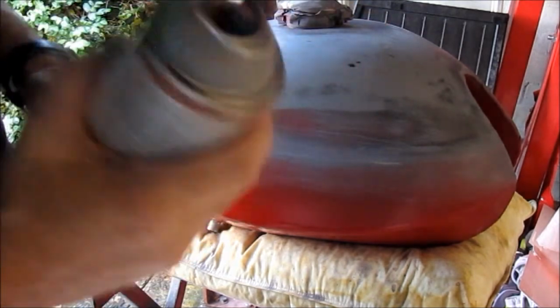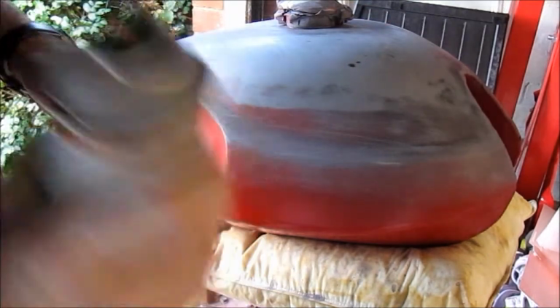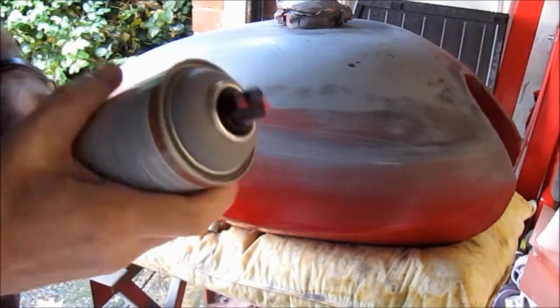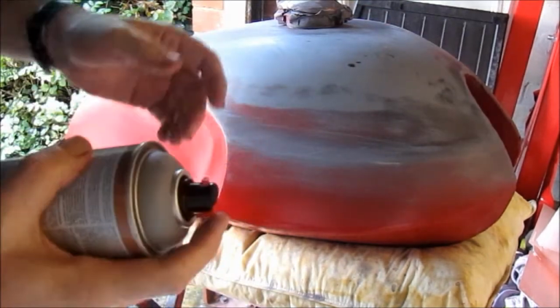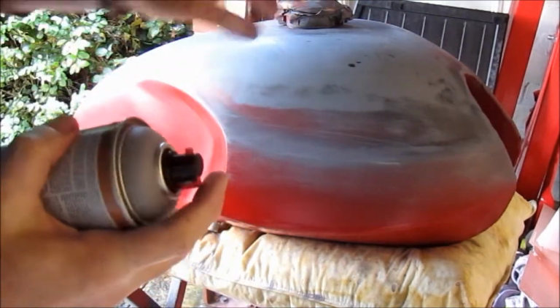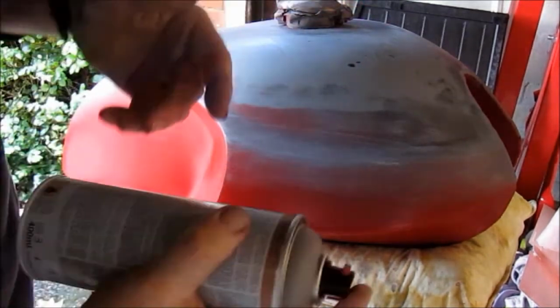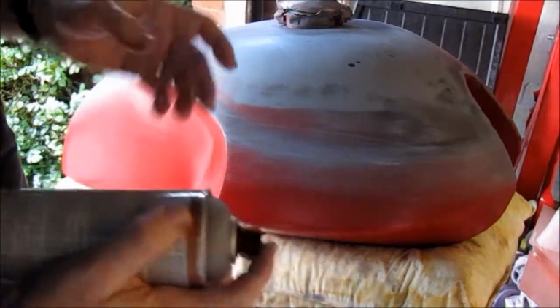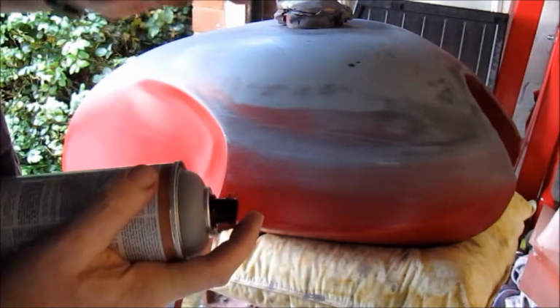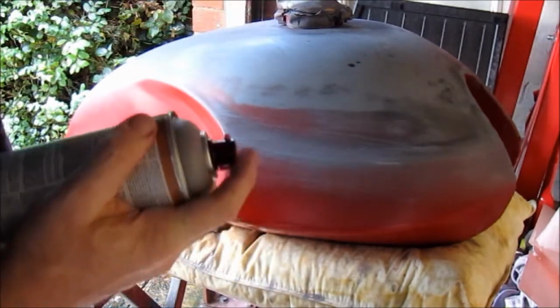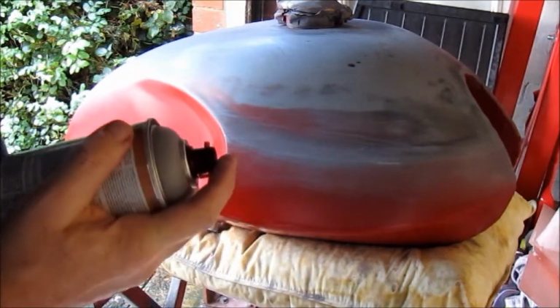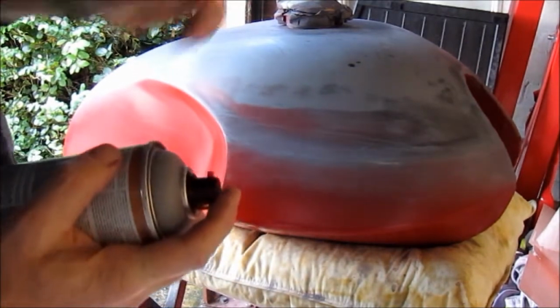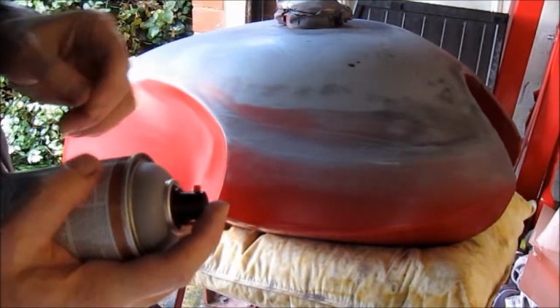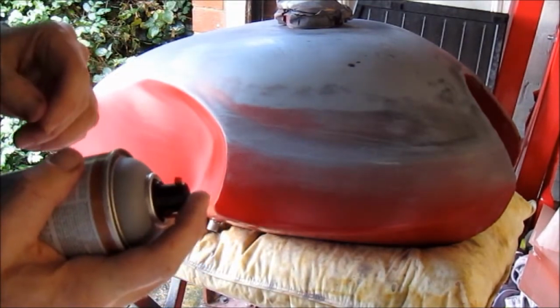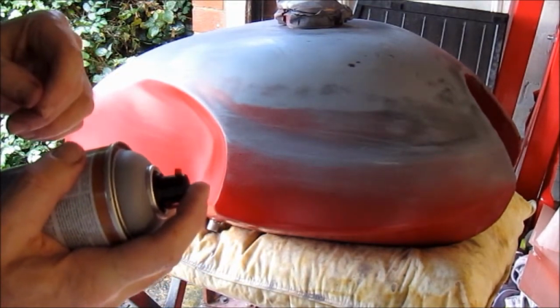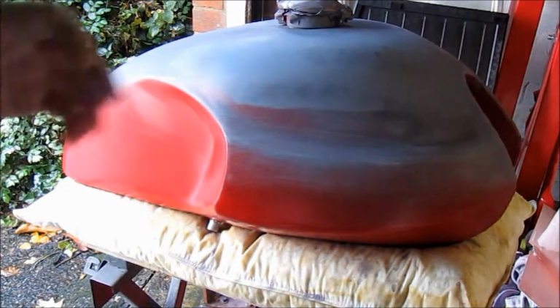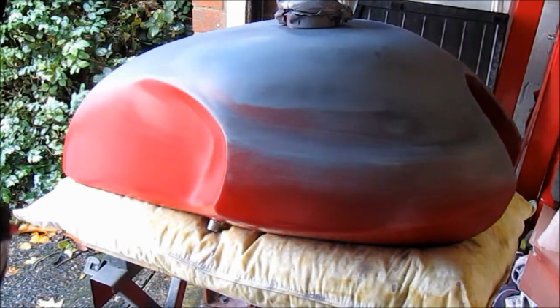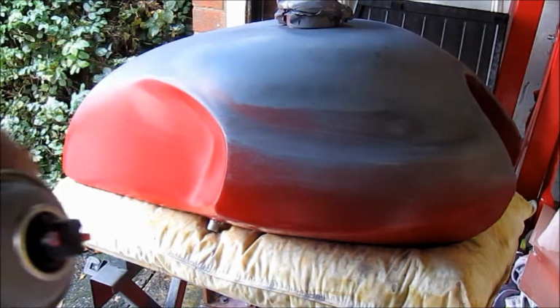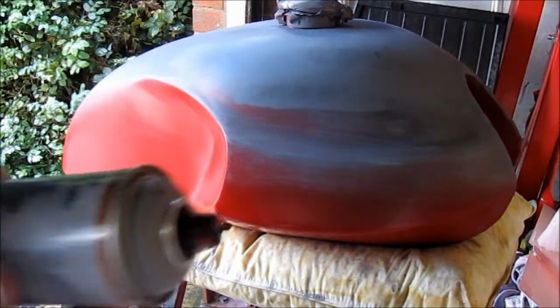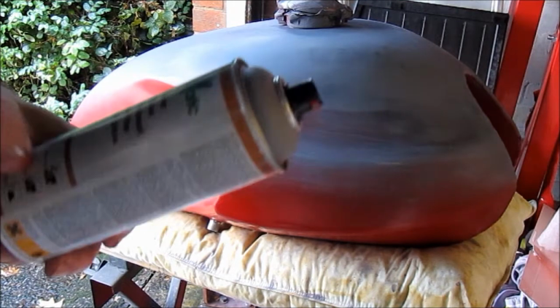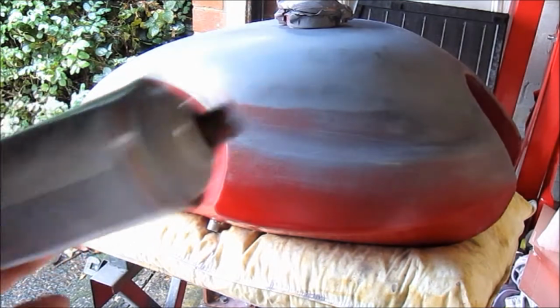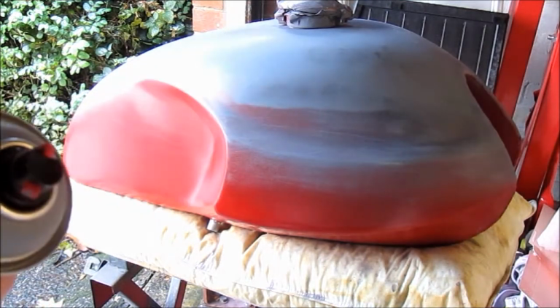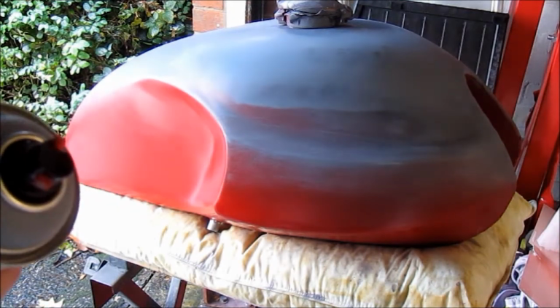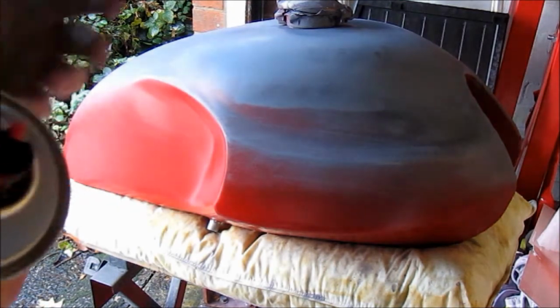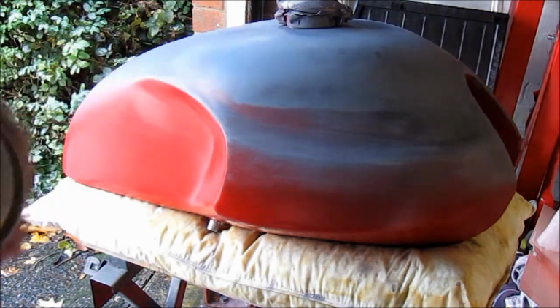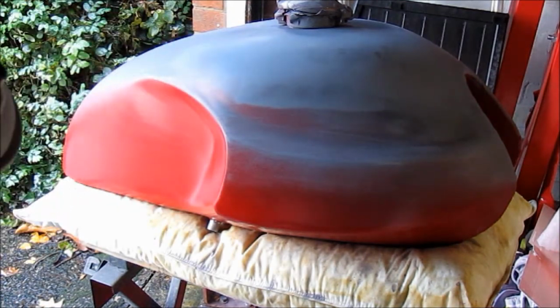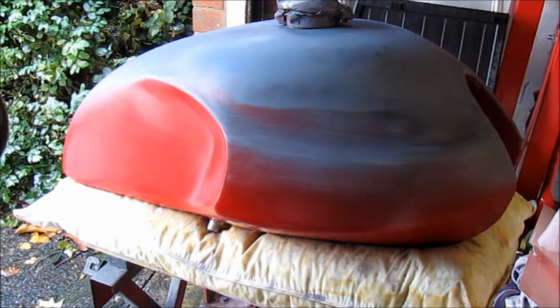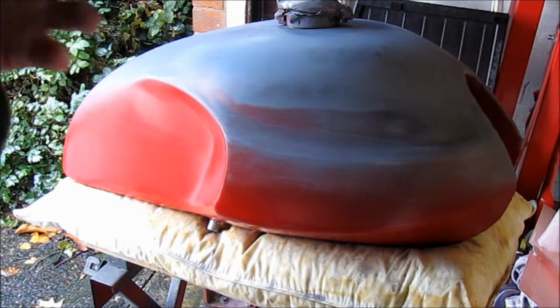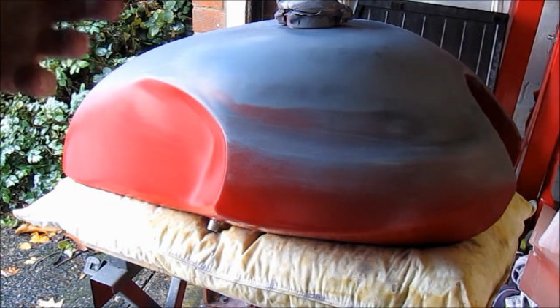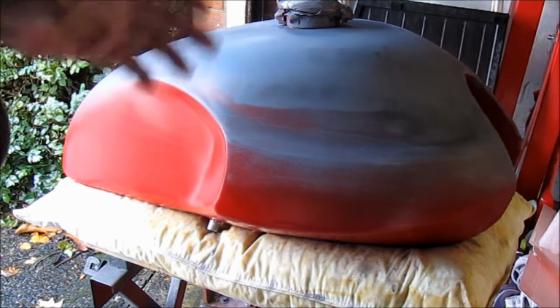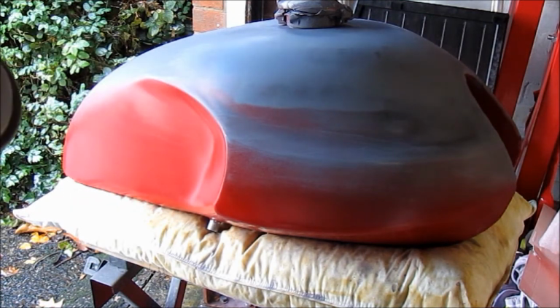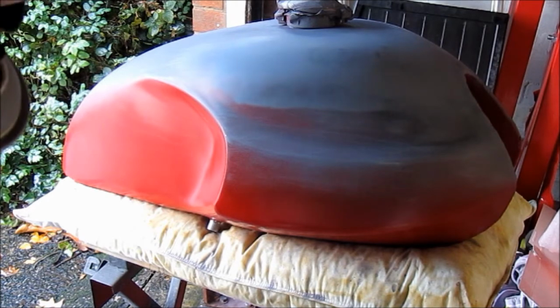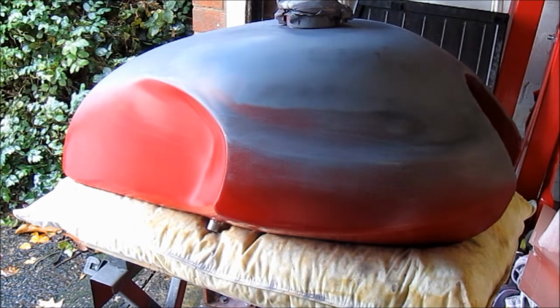I just need to do maybe another five coats, let it dry, then come back and rub it down yet again. It's something you can't really rush, particularly when you're using rattle cans at home rather than two-pack. But patience is a virtue, and it takes as long as it takes.